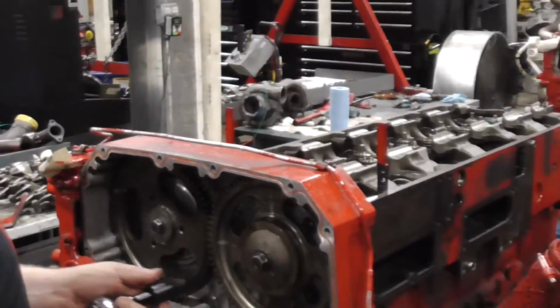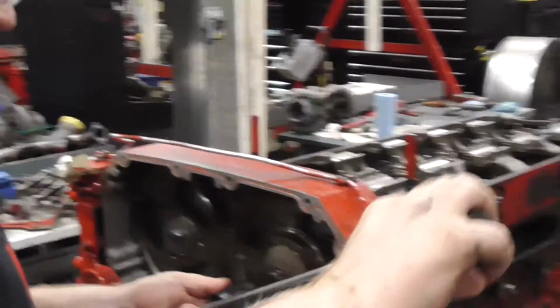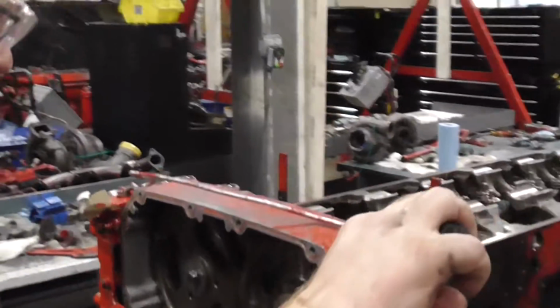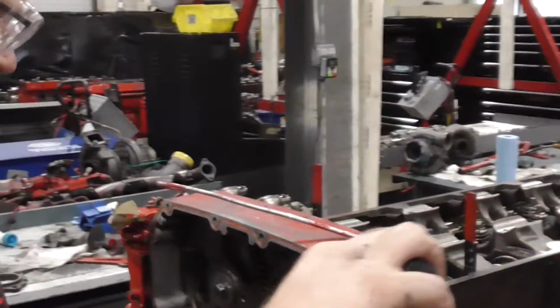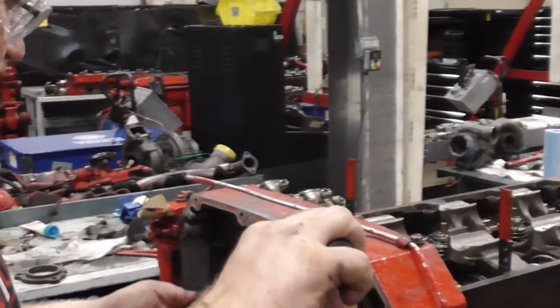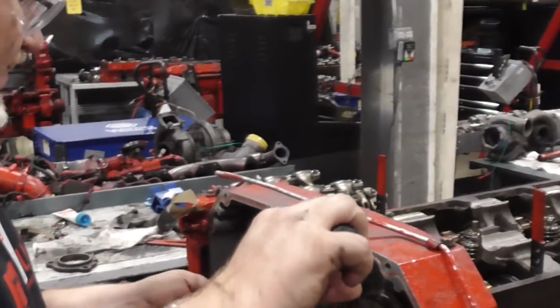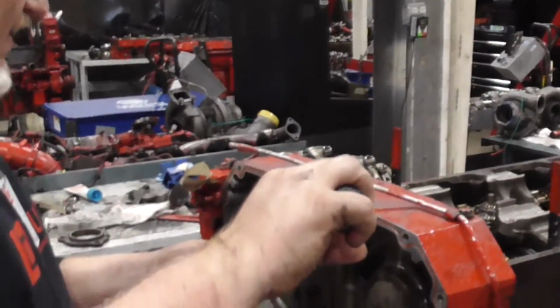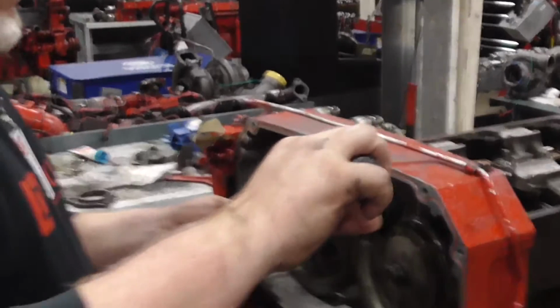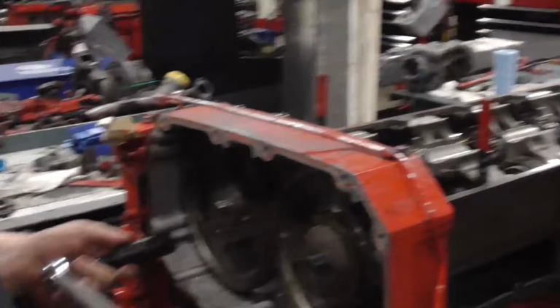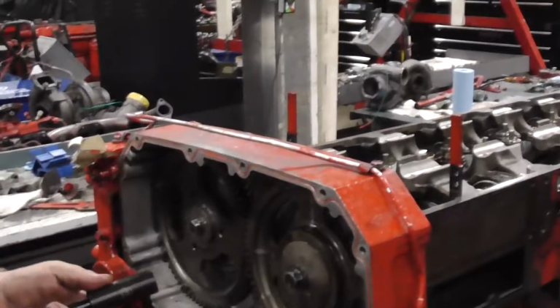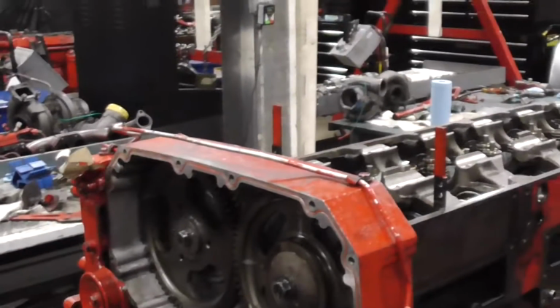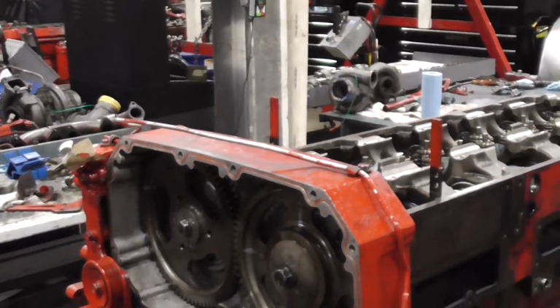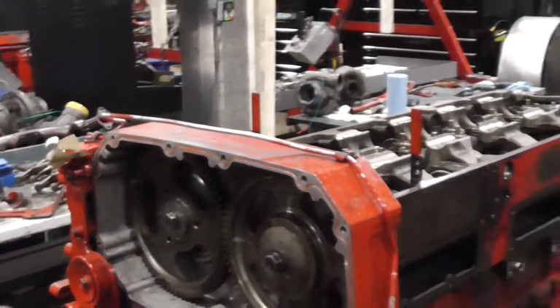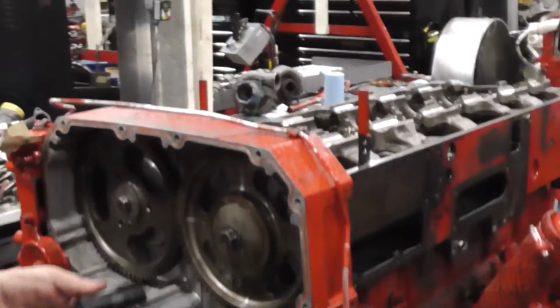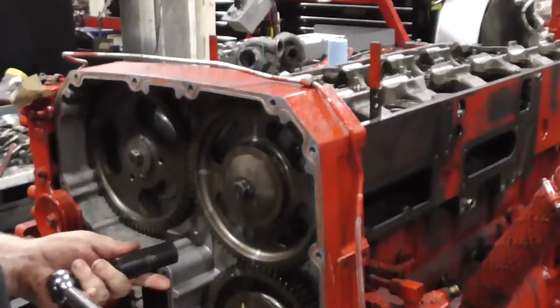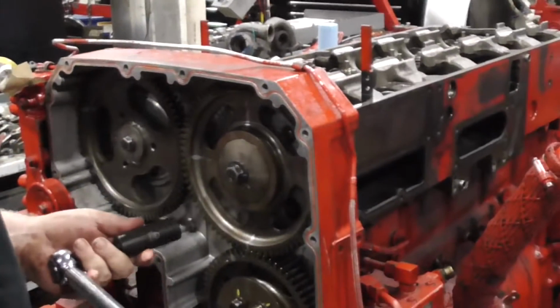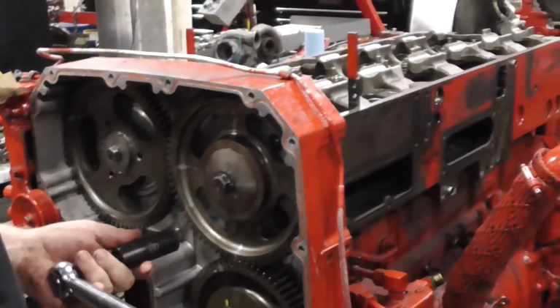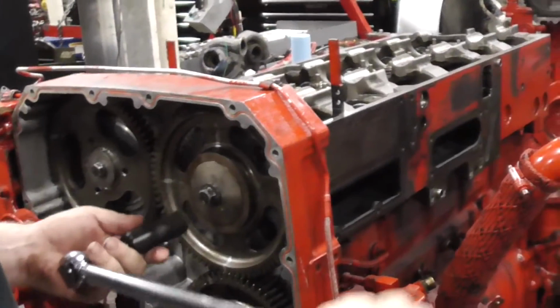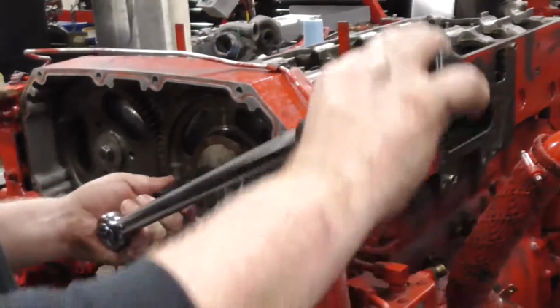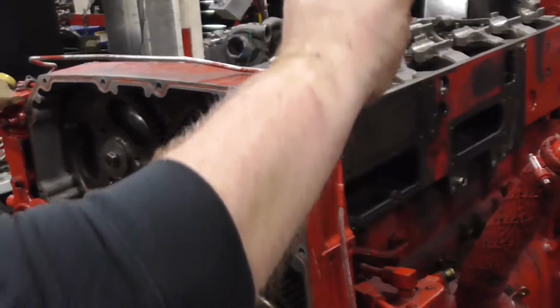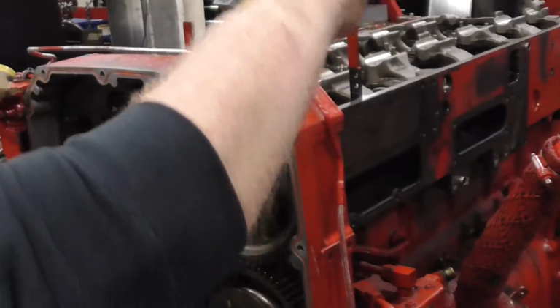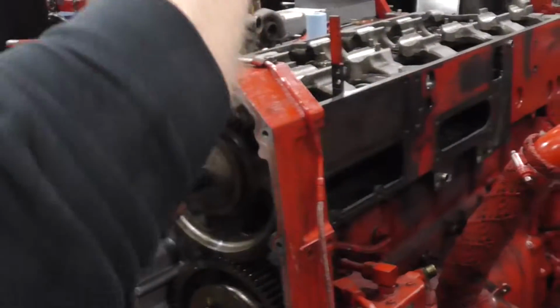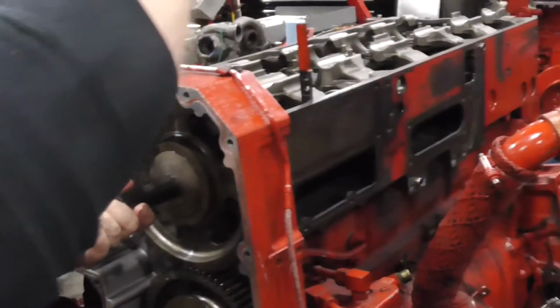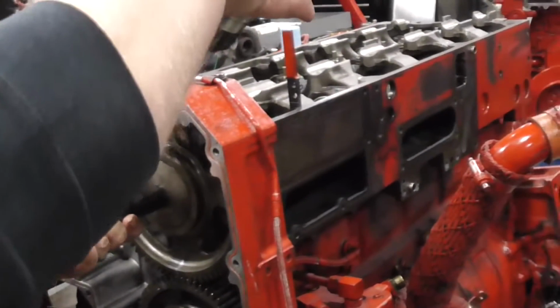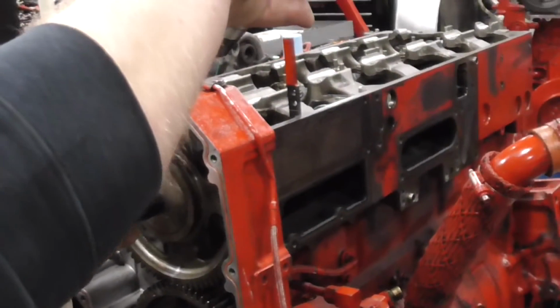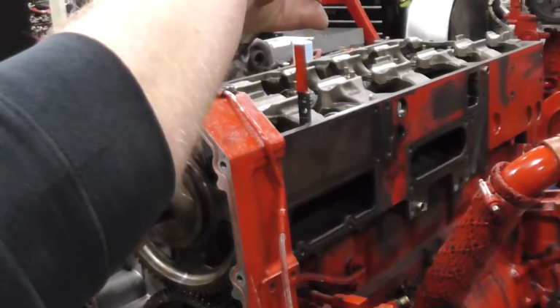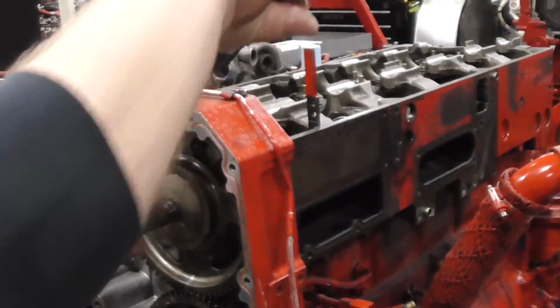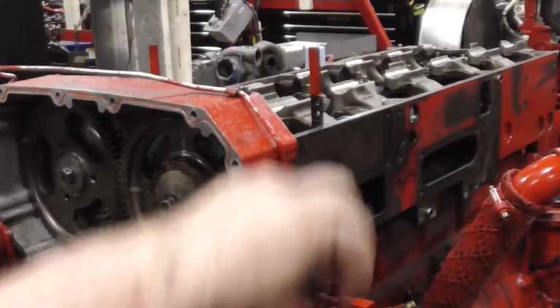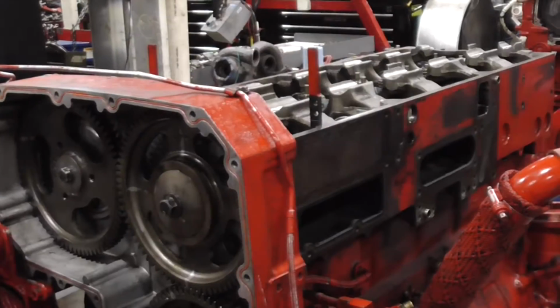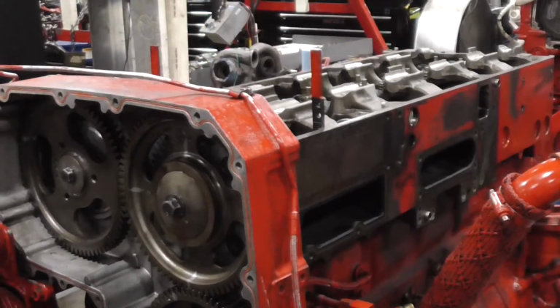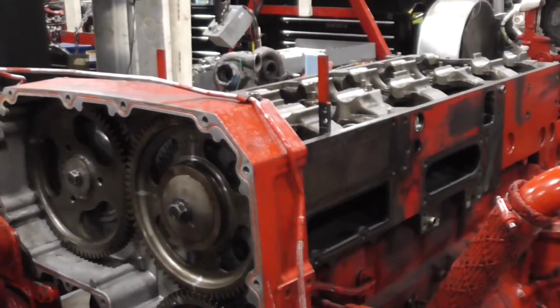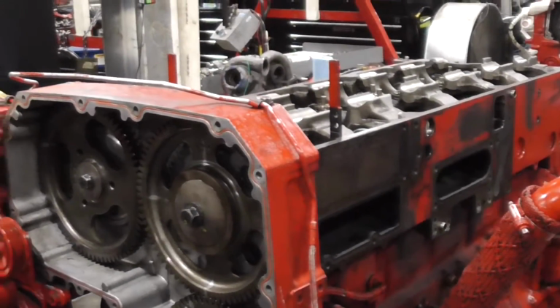Valve cam first — now that's your injector.